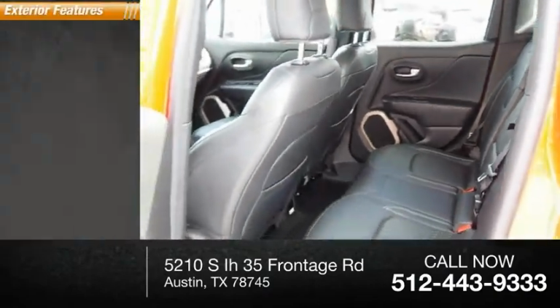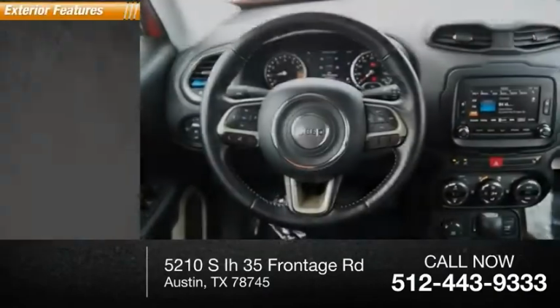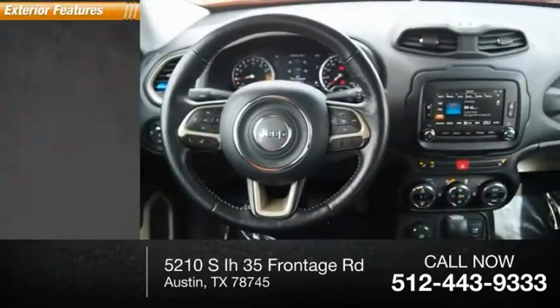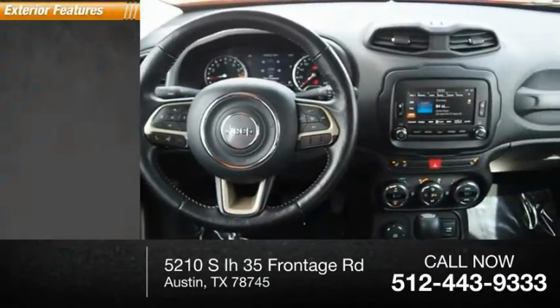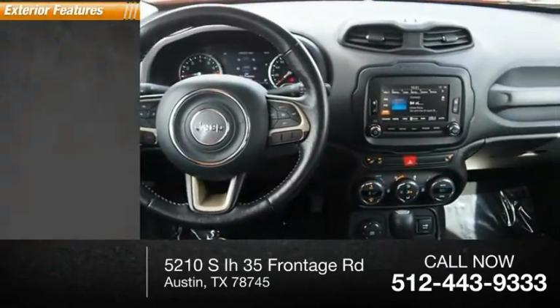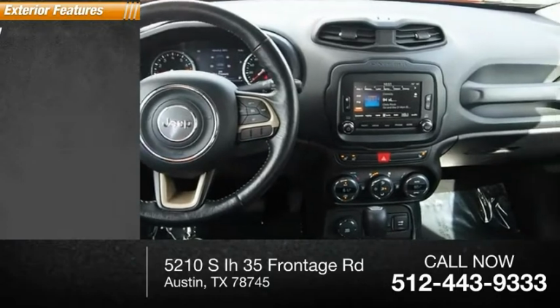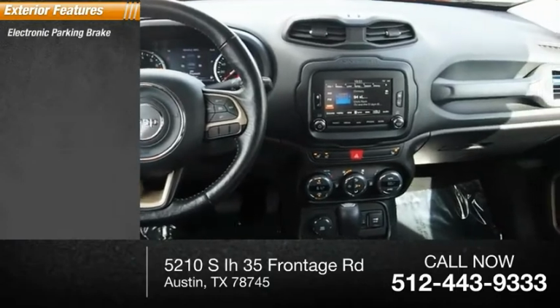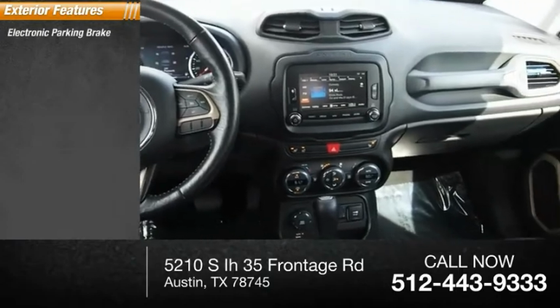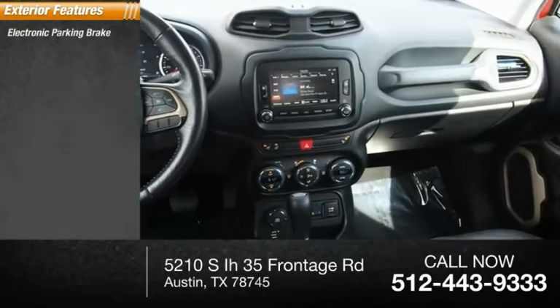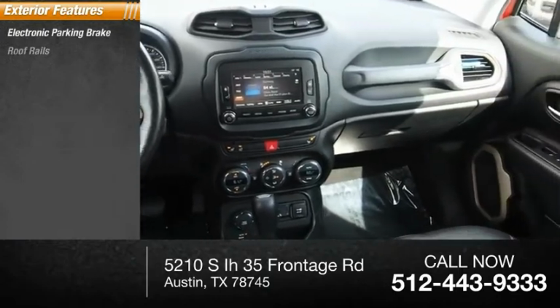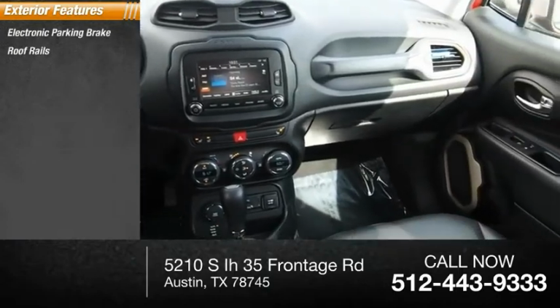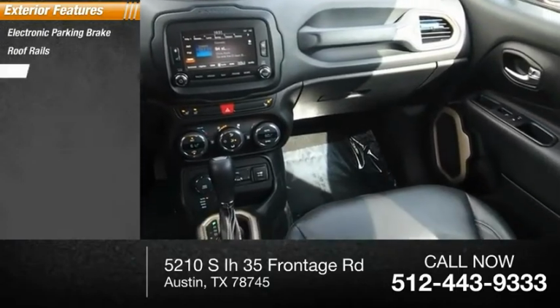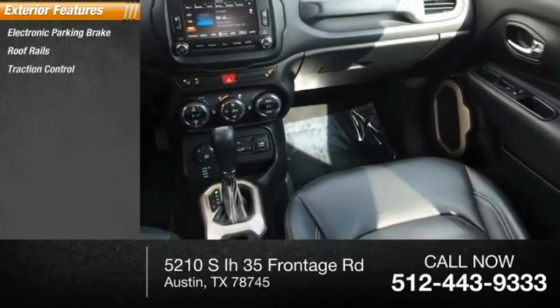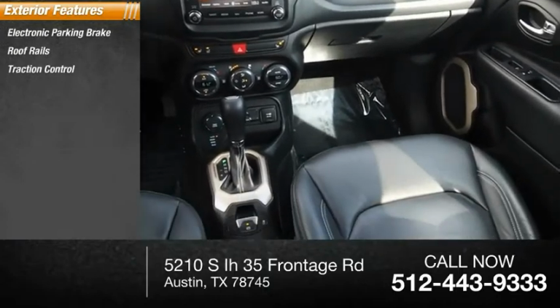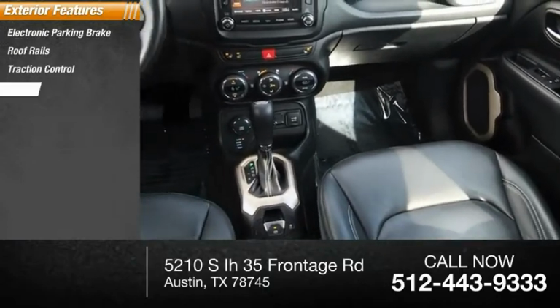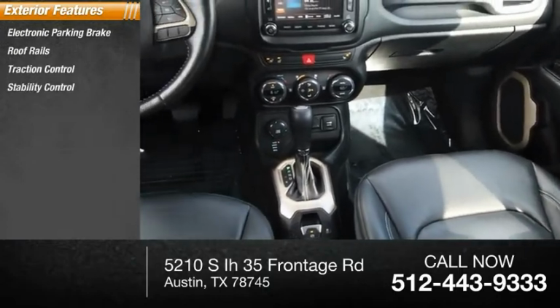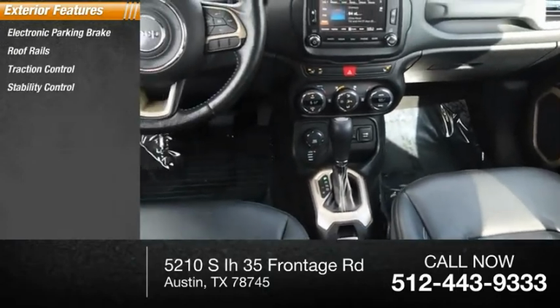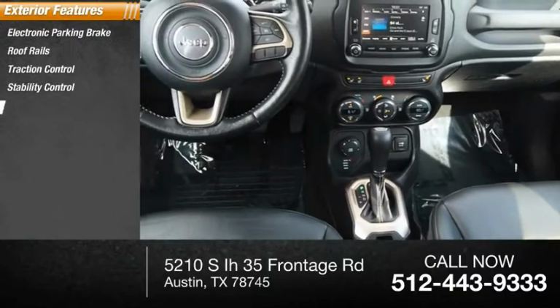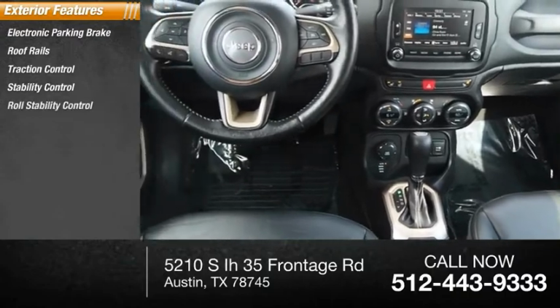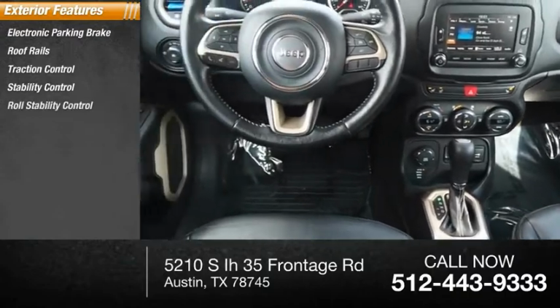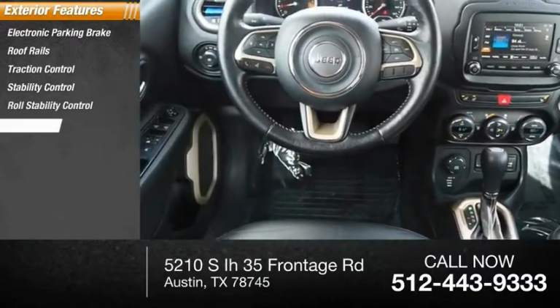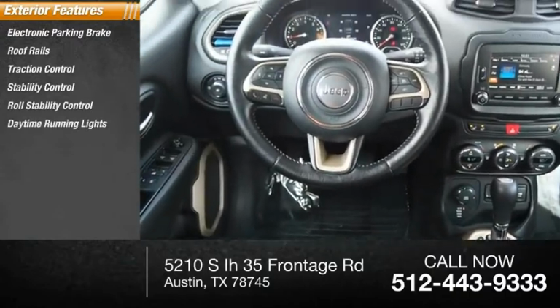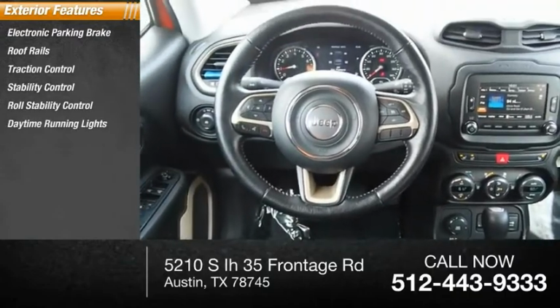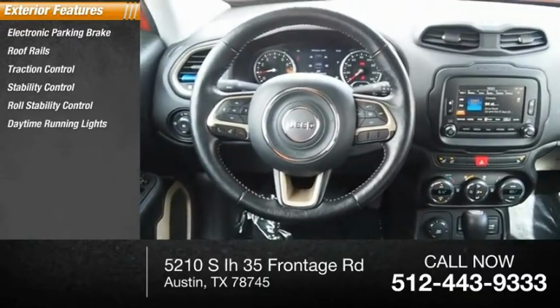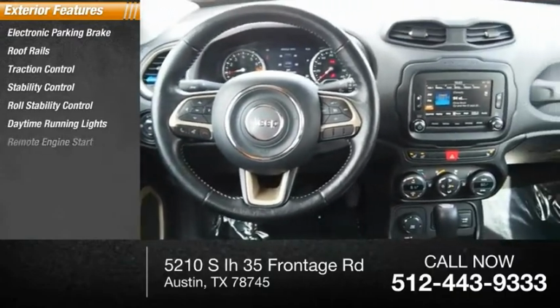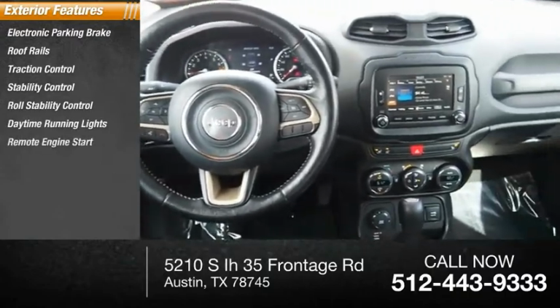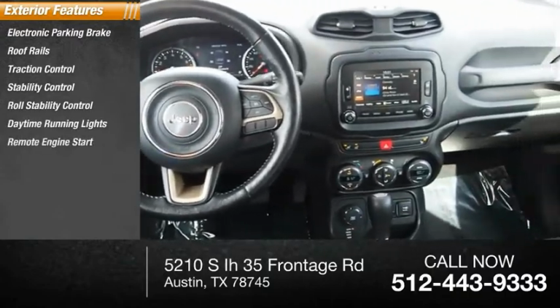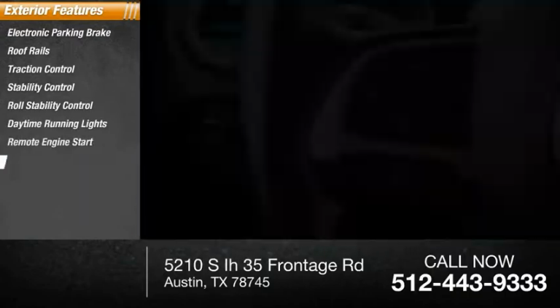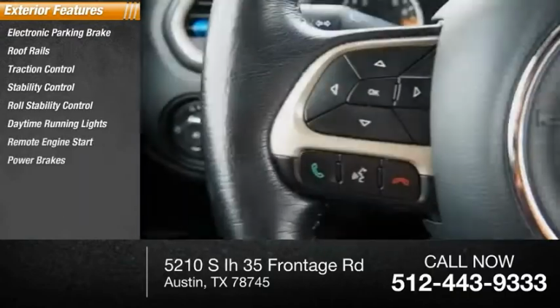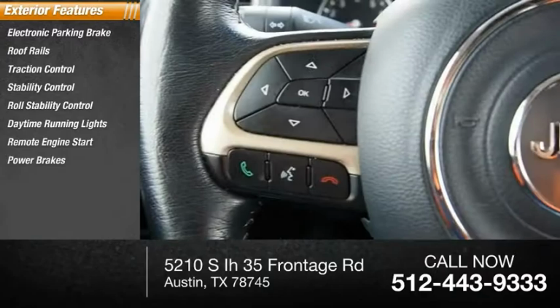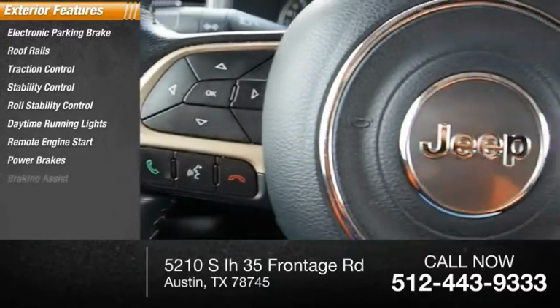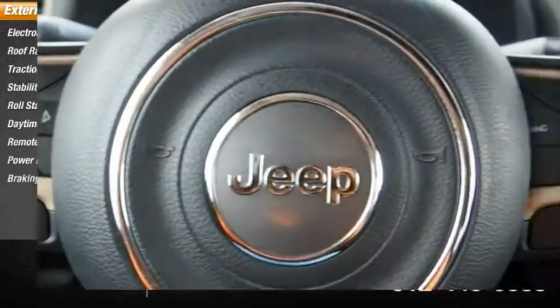Here are some of this vehicle's great options: electronic parking brake, roof rails, traction control, stability control, roll stability control, daytime running lights, remote engine start, power brakes, and braking assist.